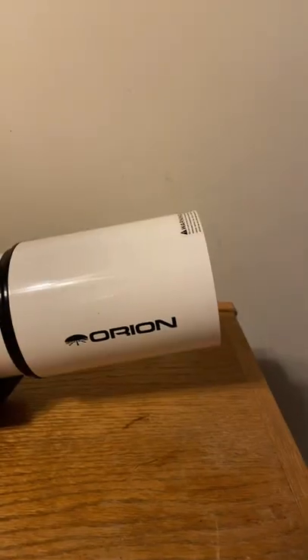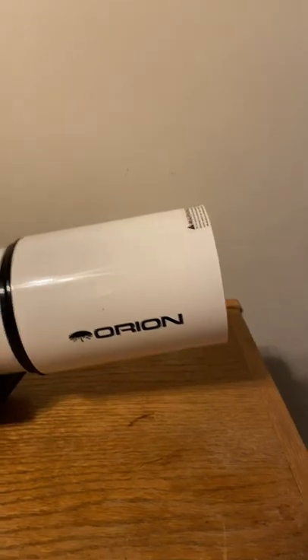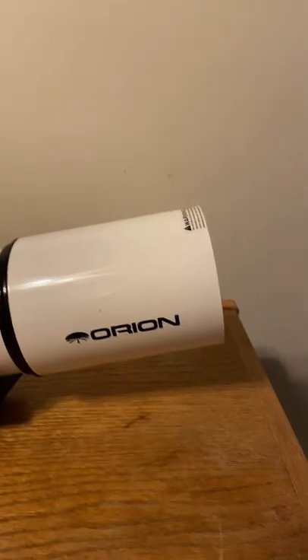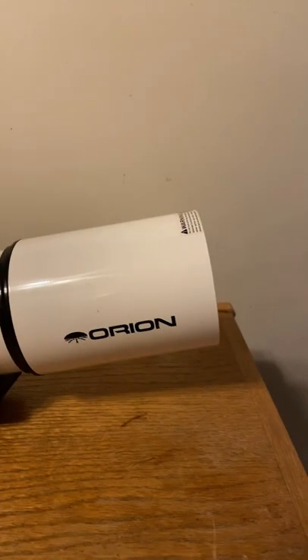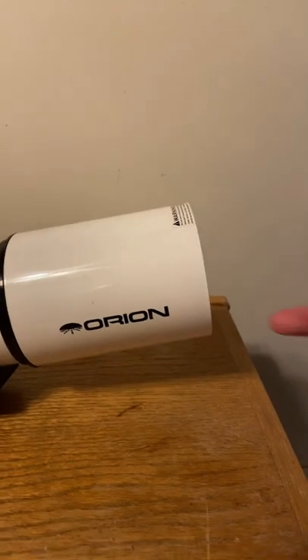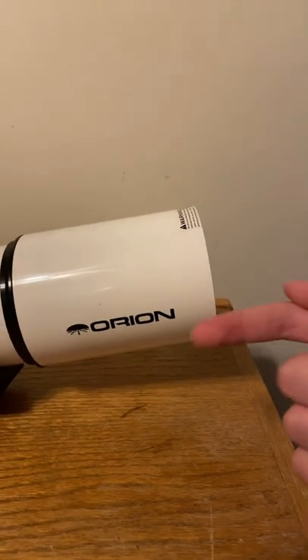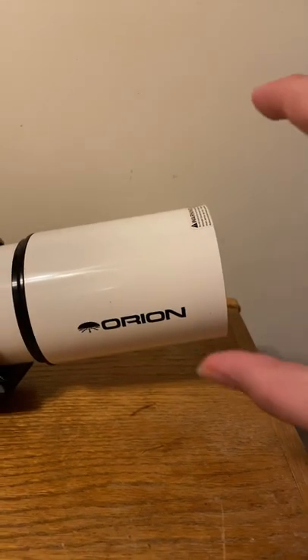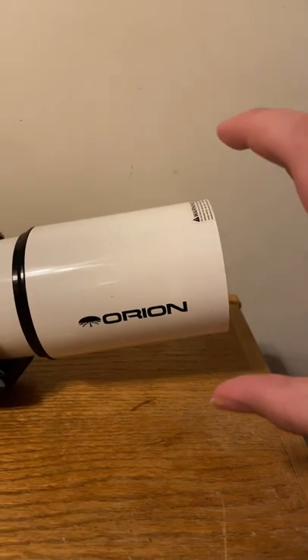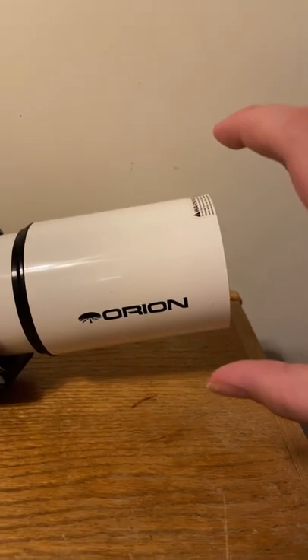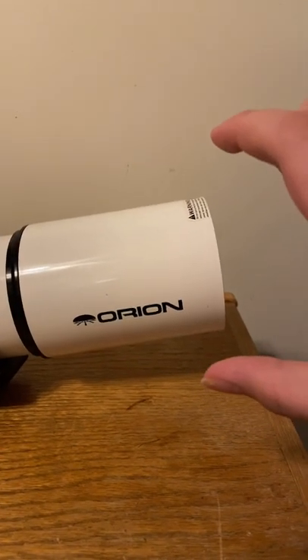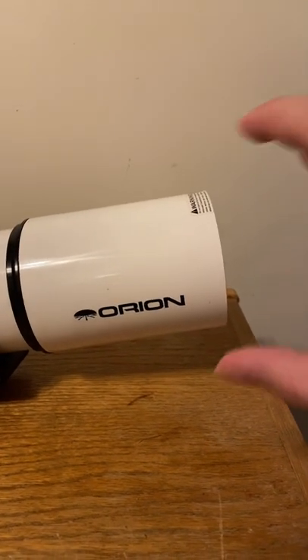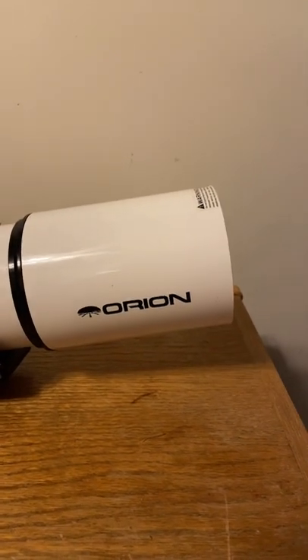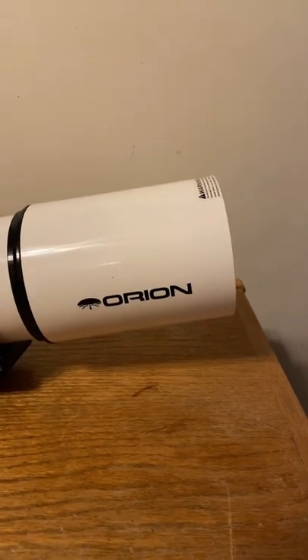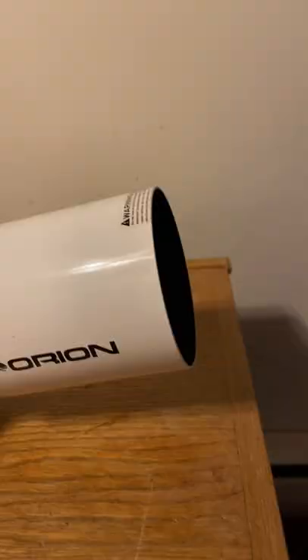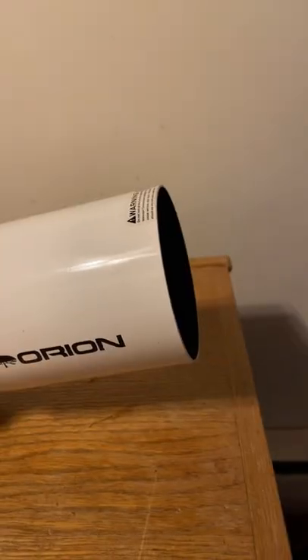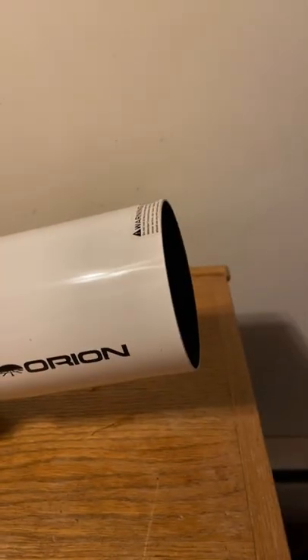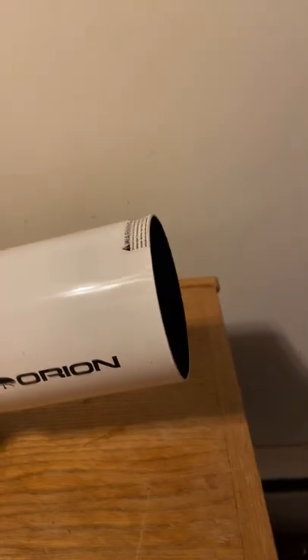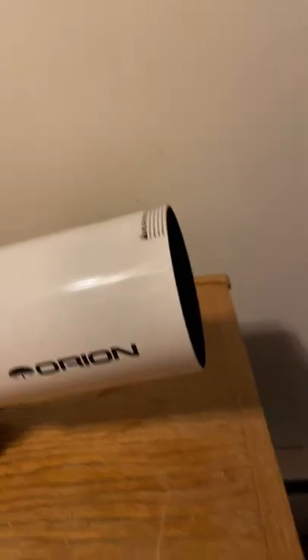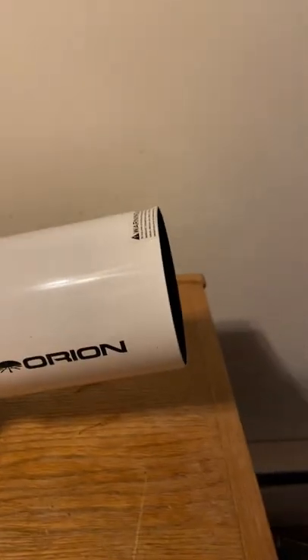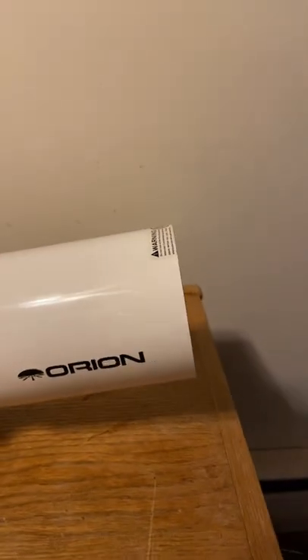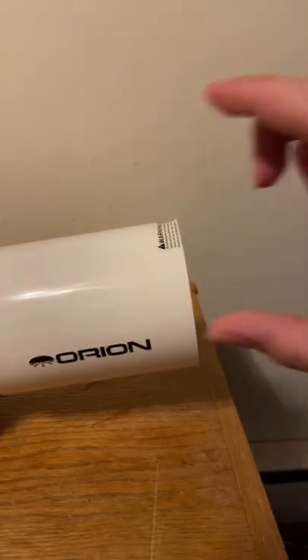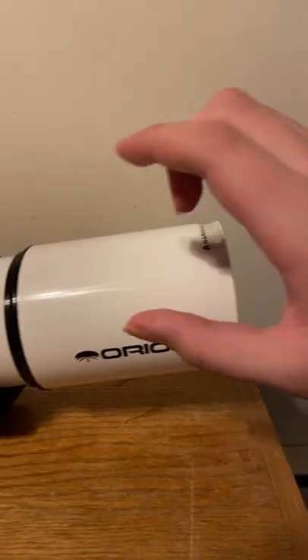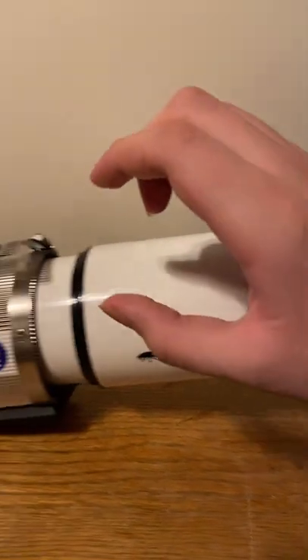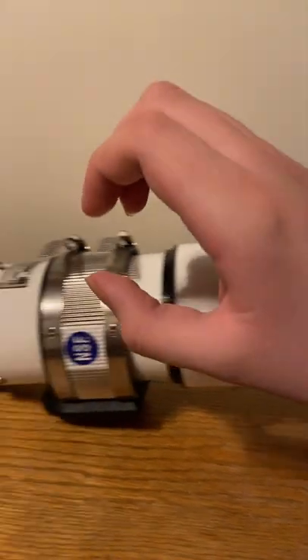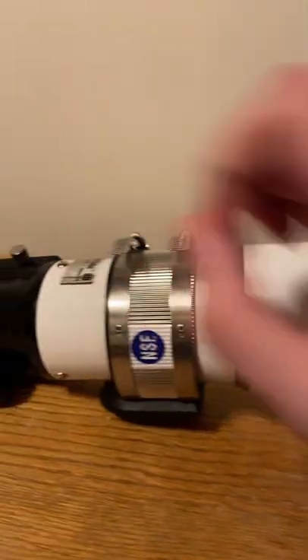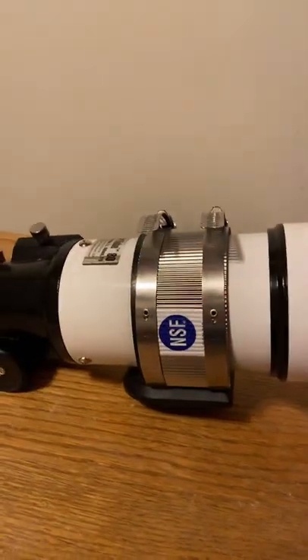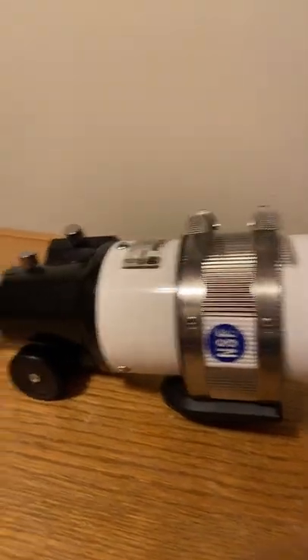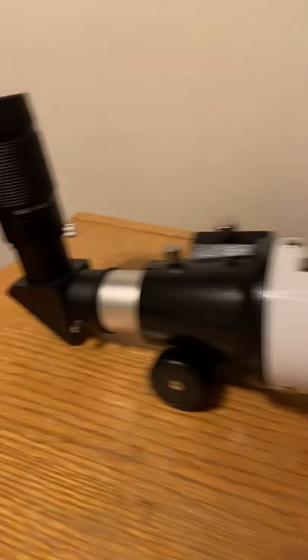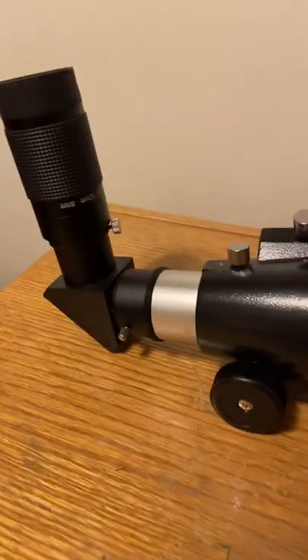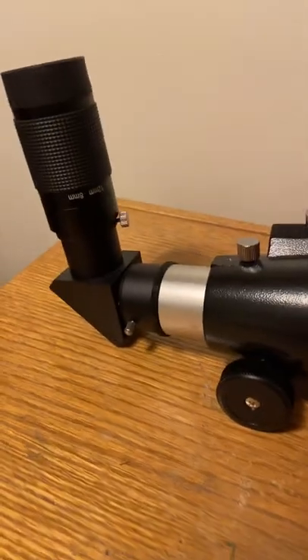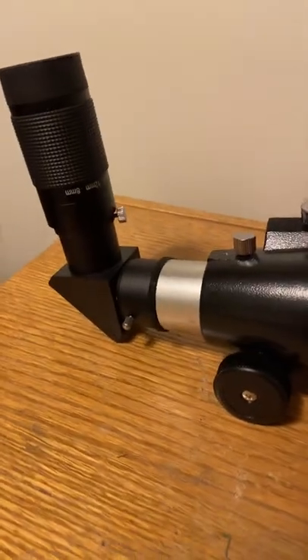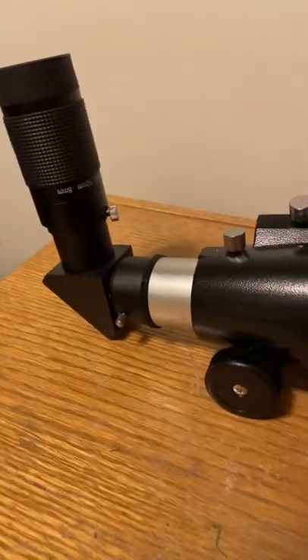First, light passes in through the telescope as a big blurry wave of light. Next, the refractive optics will bend that blurry light into a focal point, and that's where focus comes into play.